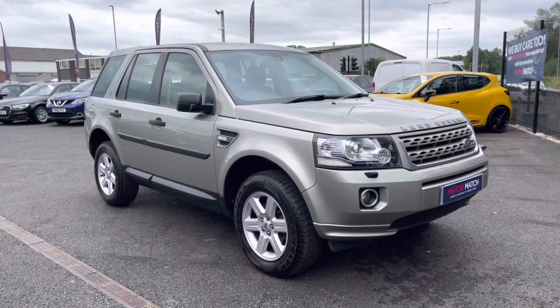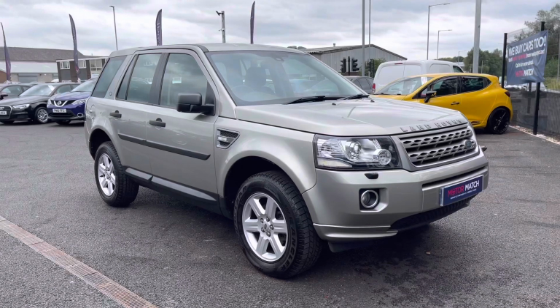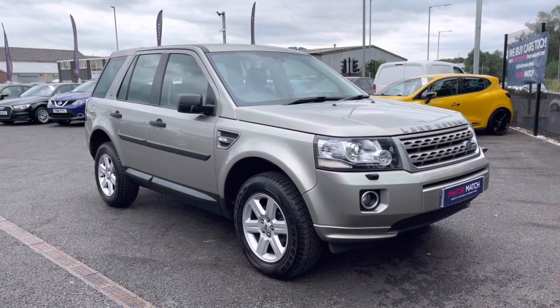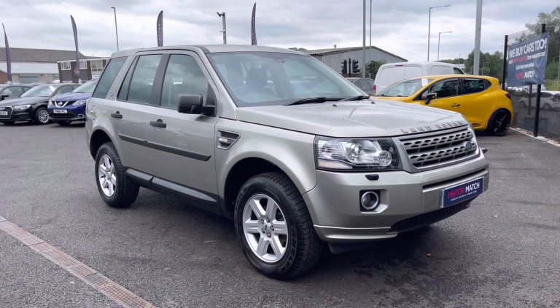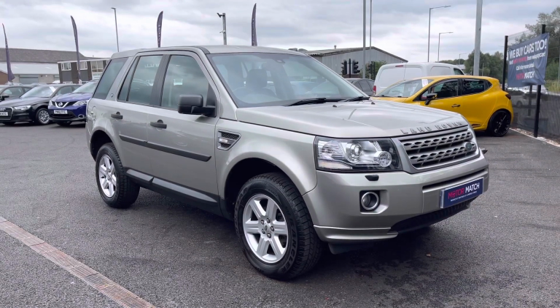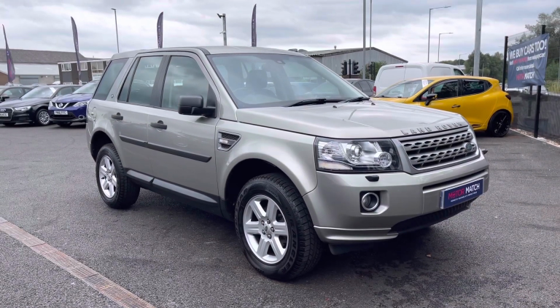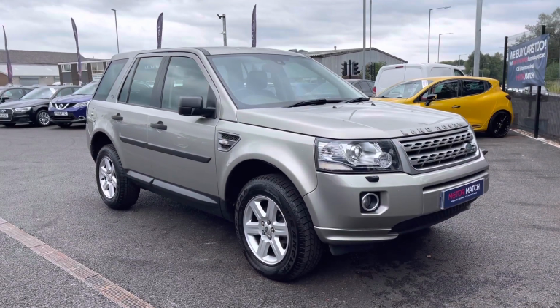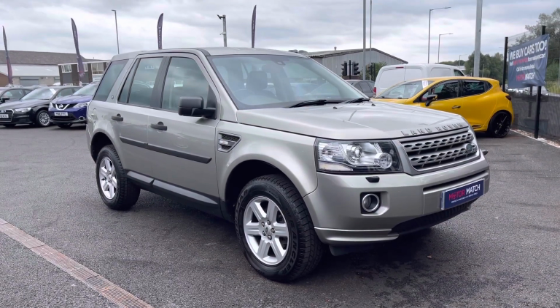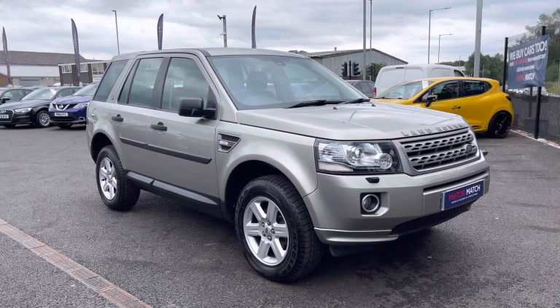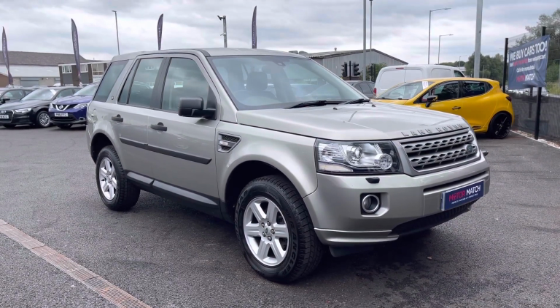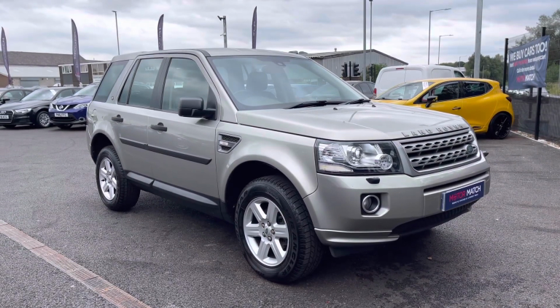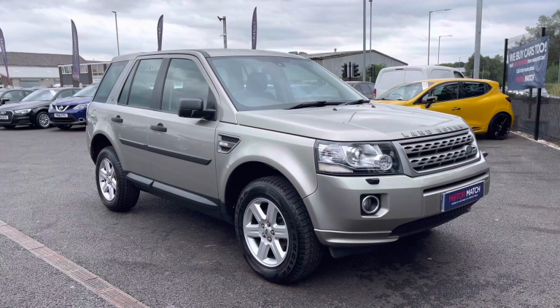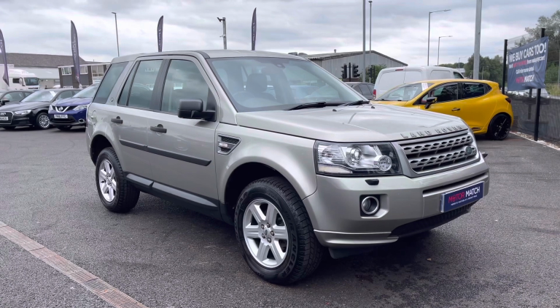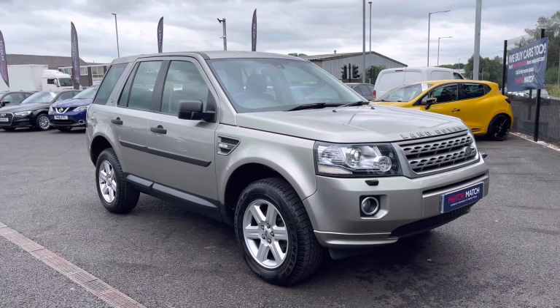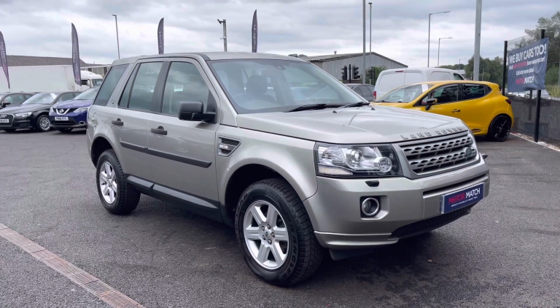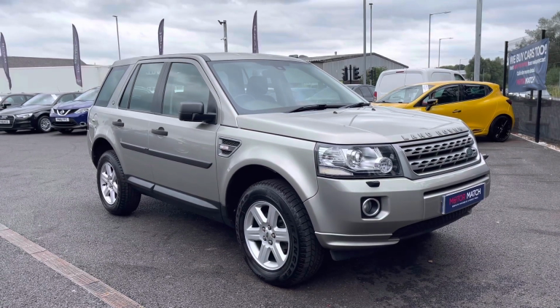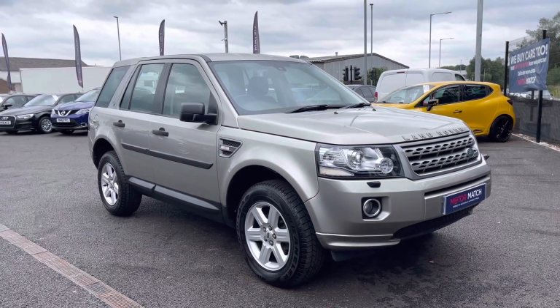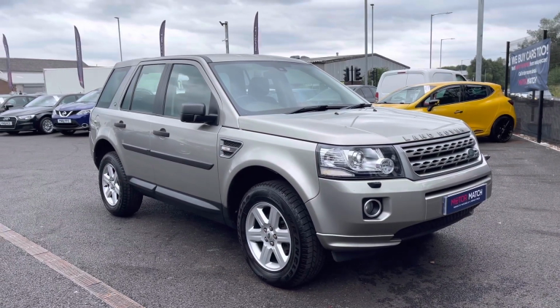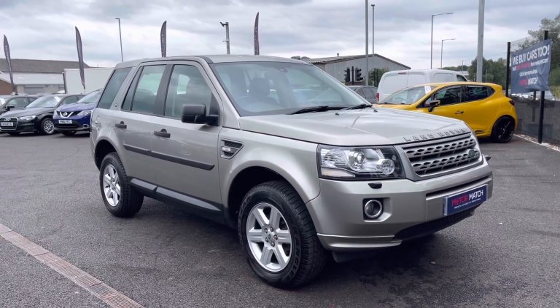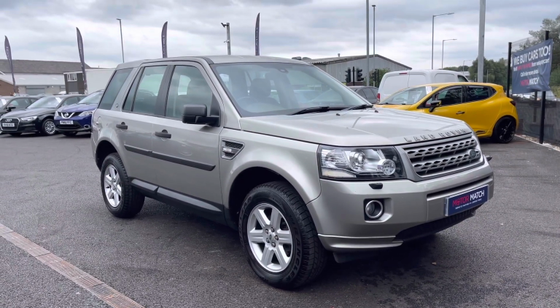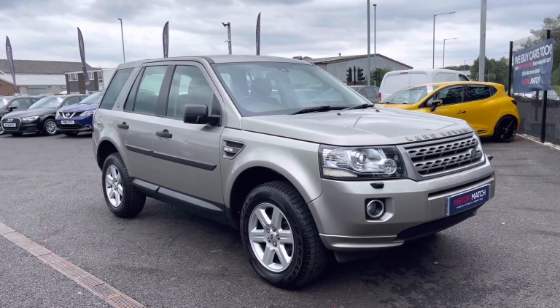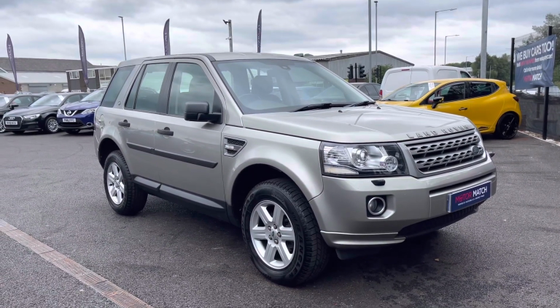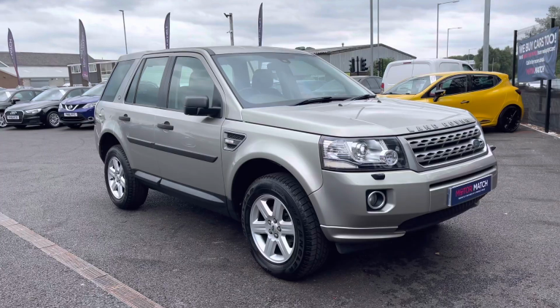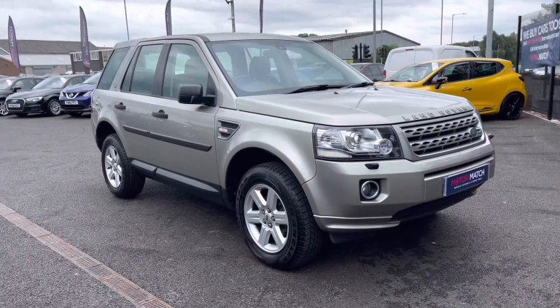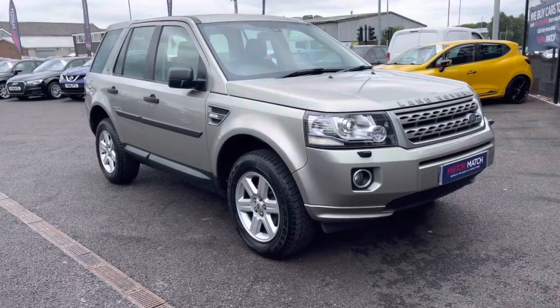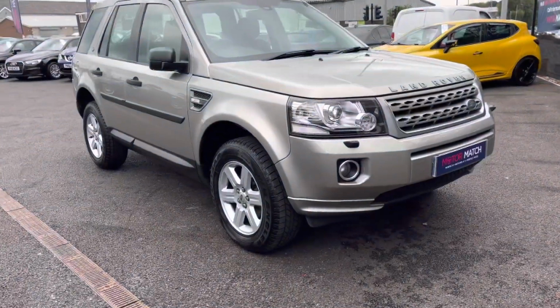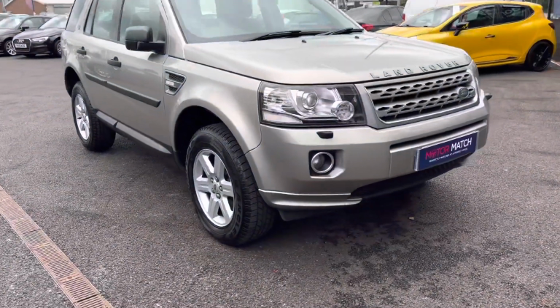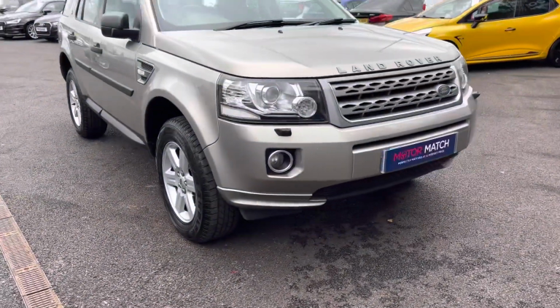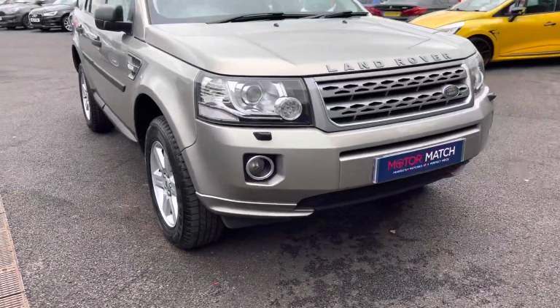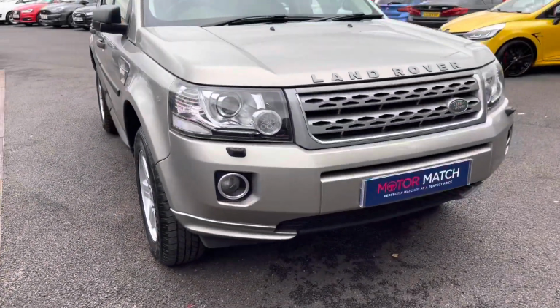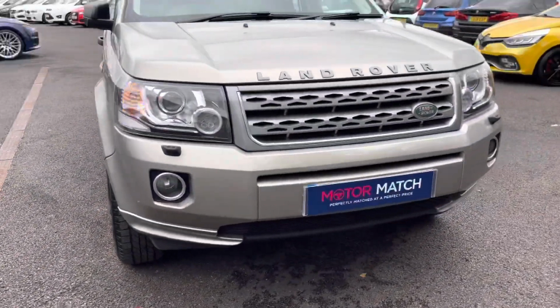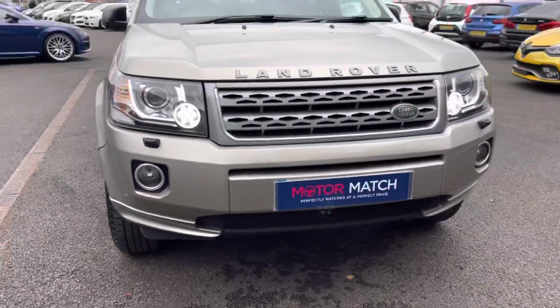Hi and welcome to Automatch Bolton. My name's Abbey and in this video I am showing you this 2014 Land Rover Freelander 2. This model is the TD4 GS 4WD with a 2.2L diesel engine.